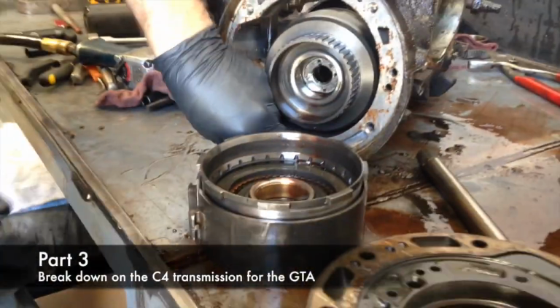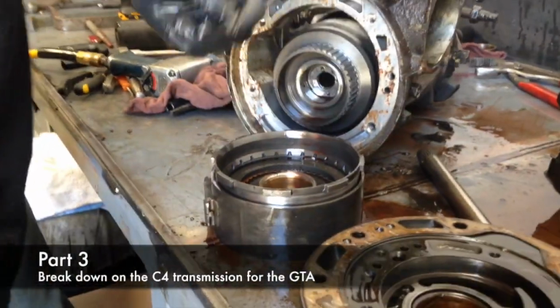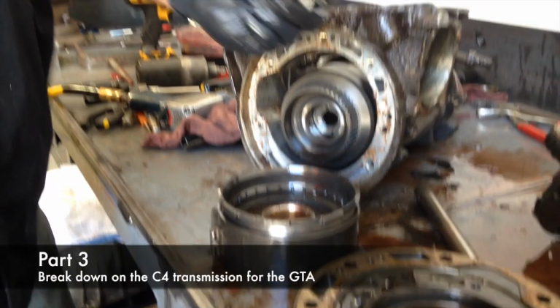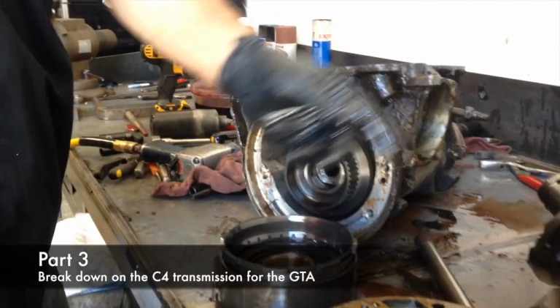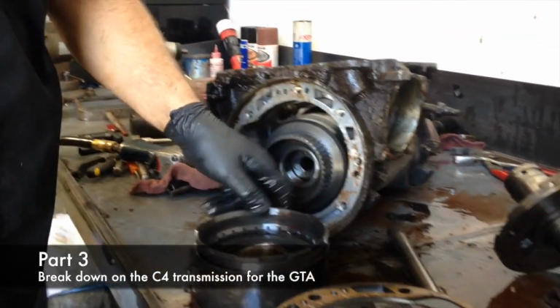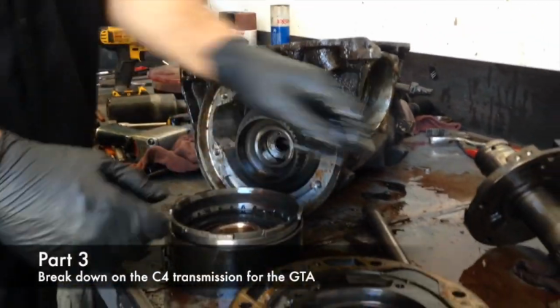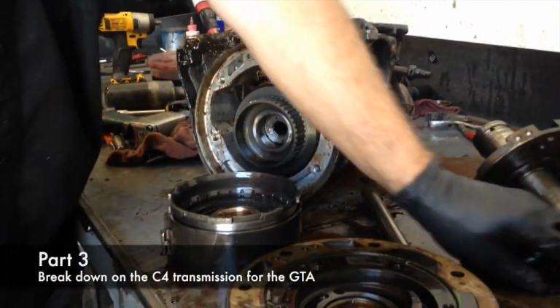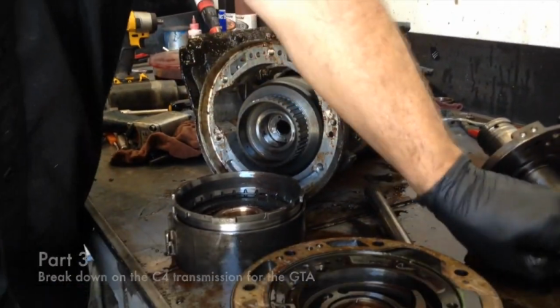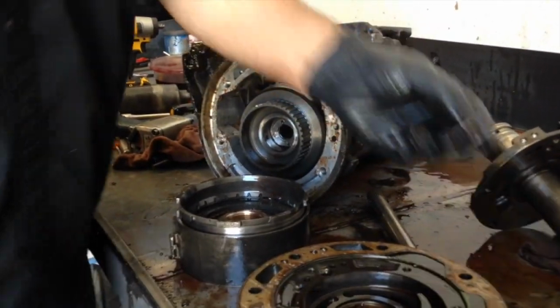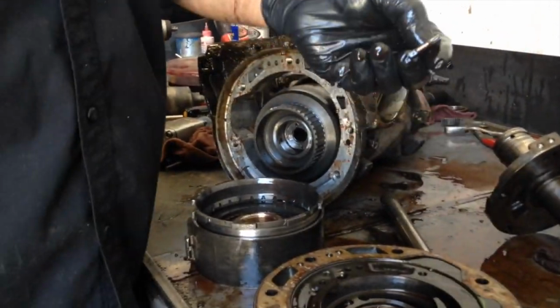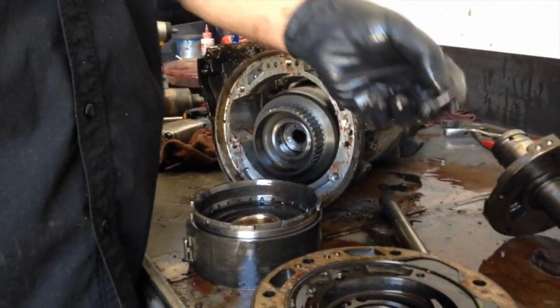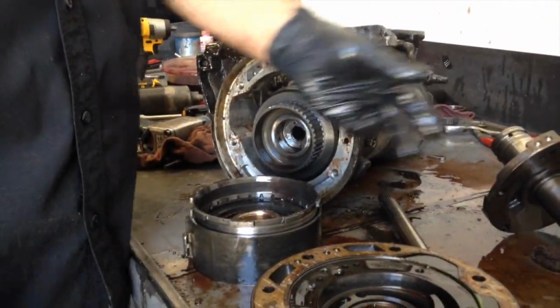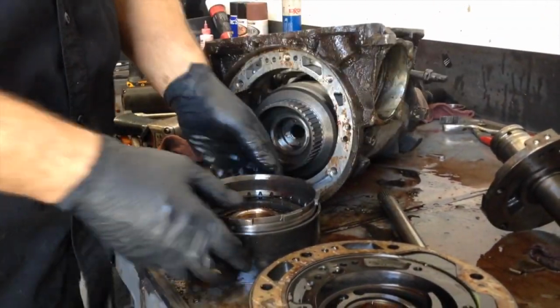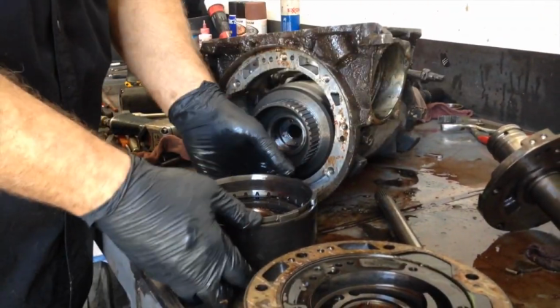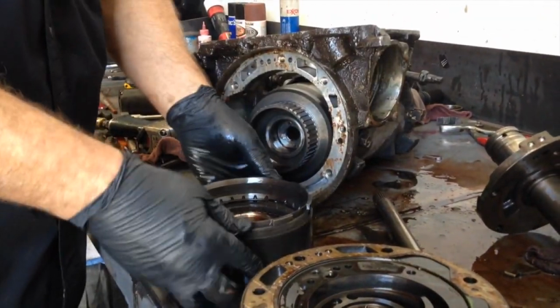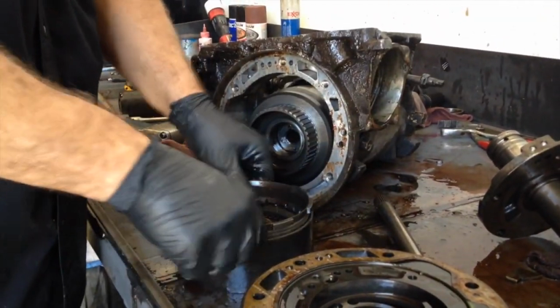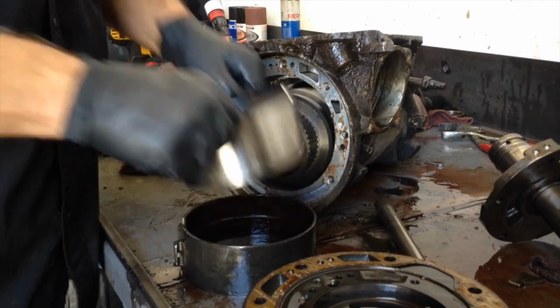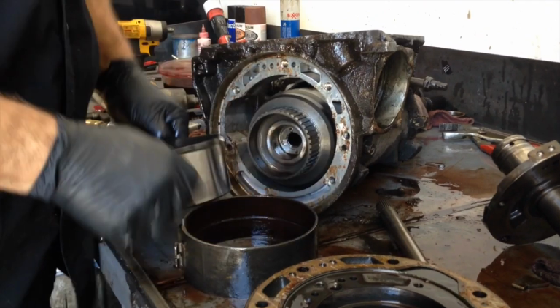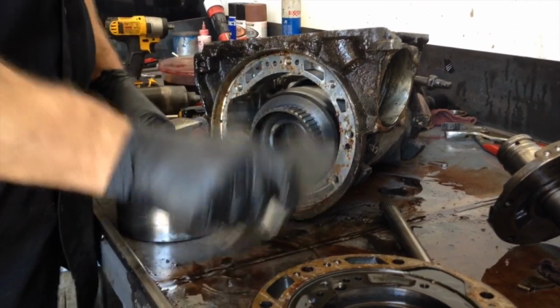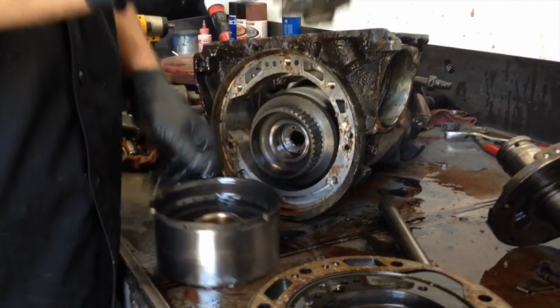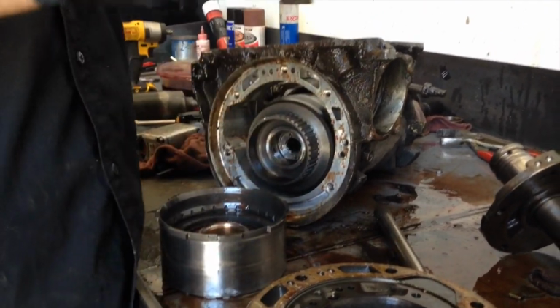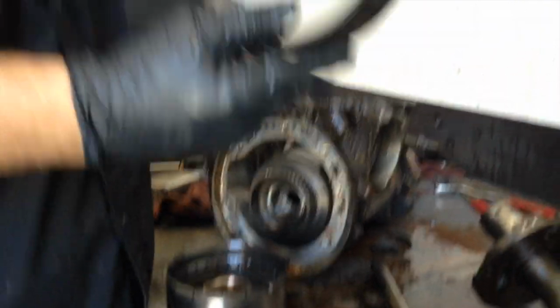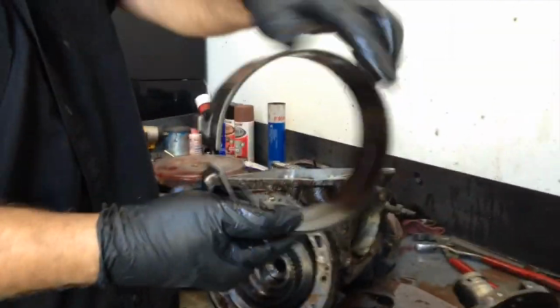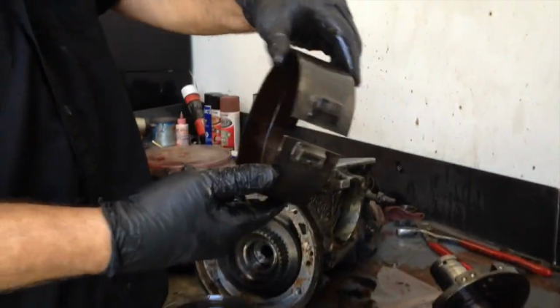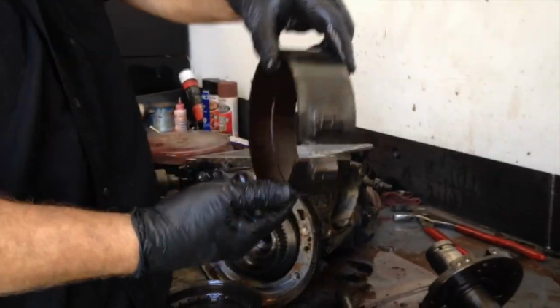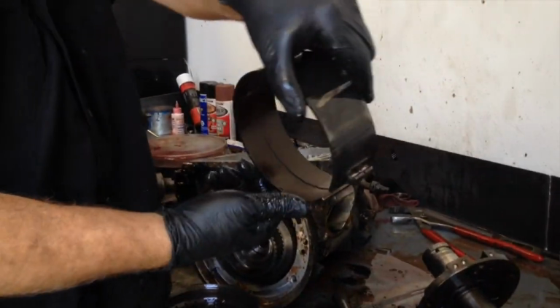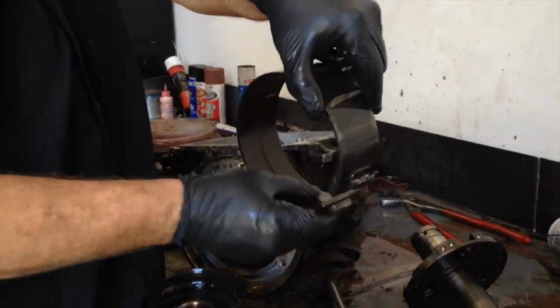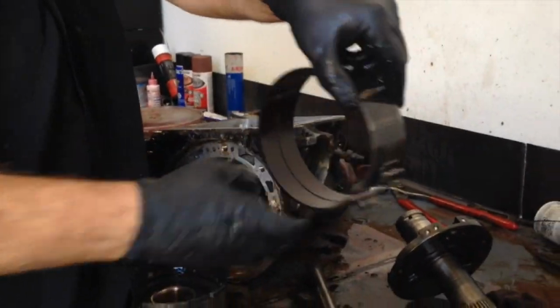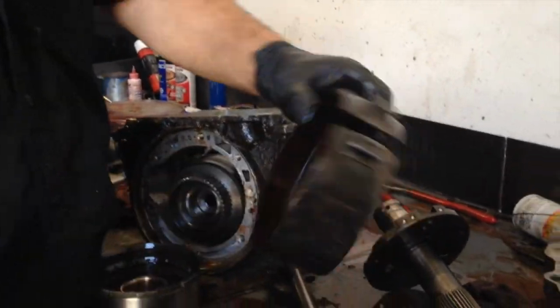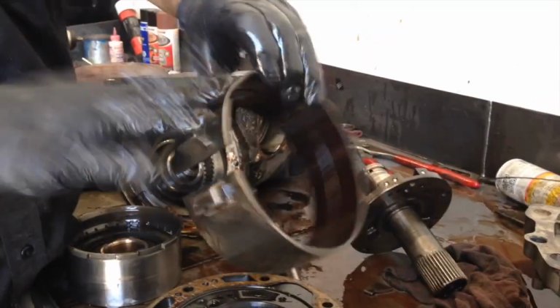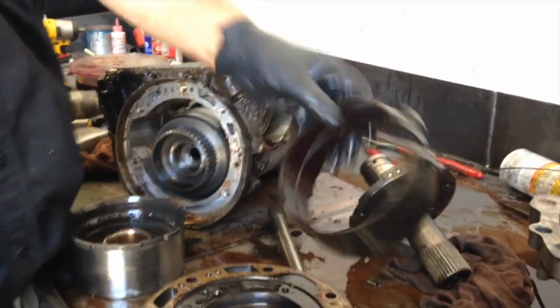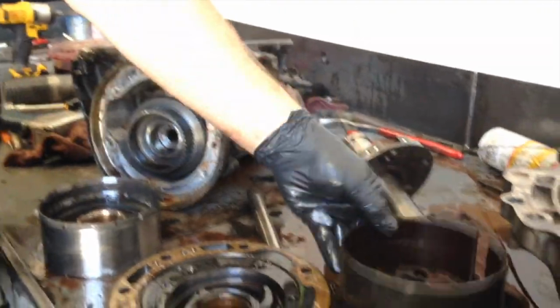Uh oh, got something broken there — looks like a piece of the band support. Front band — nice, it's a good hard one. They usually flex.